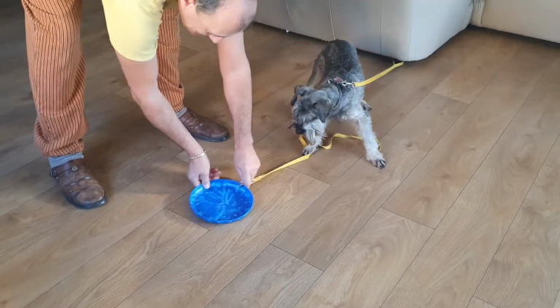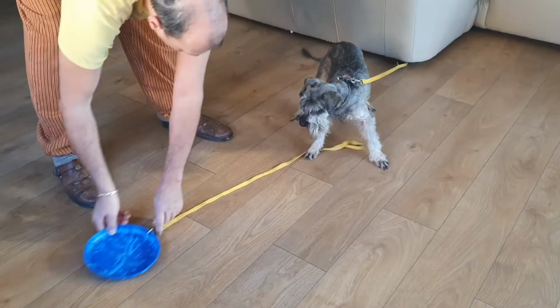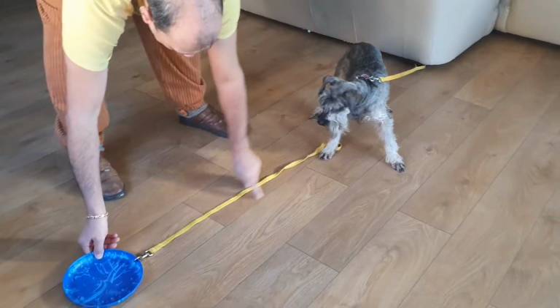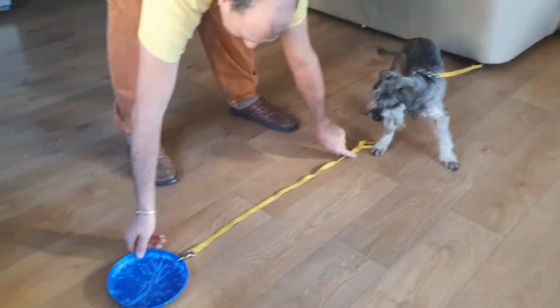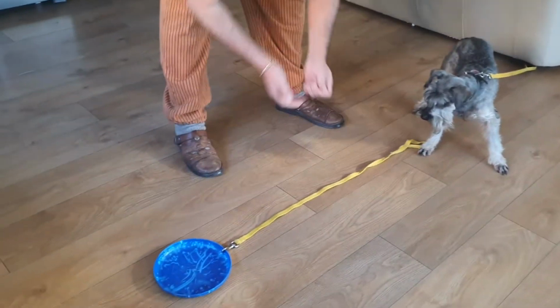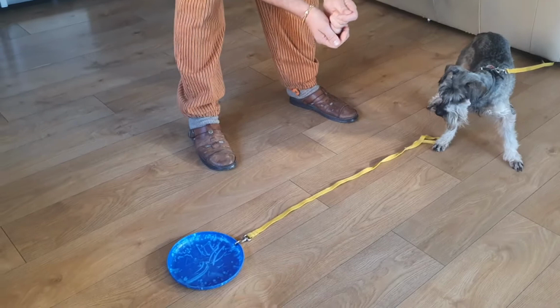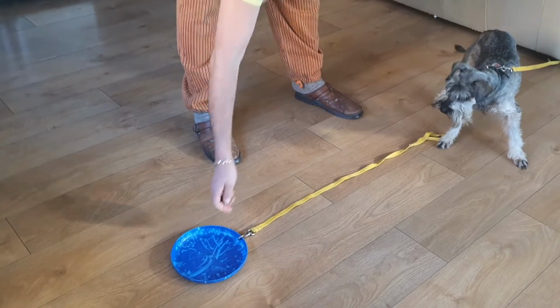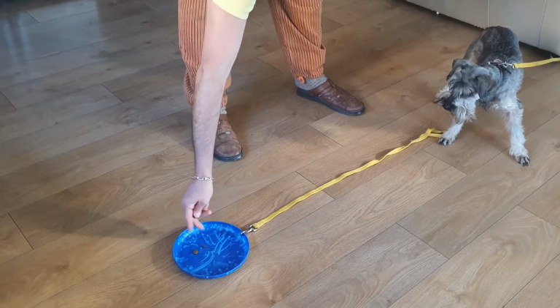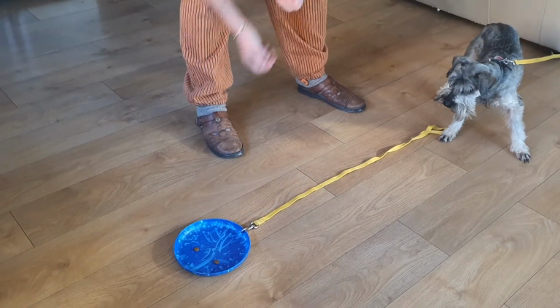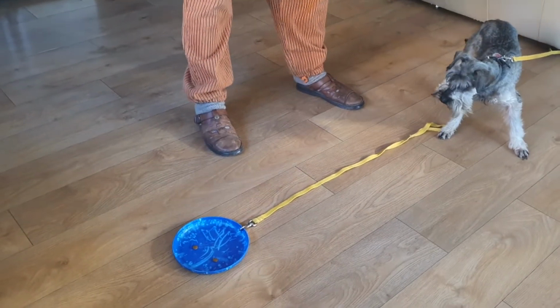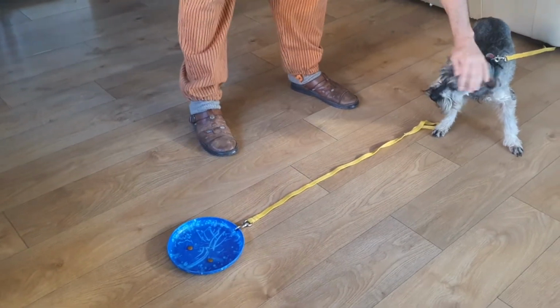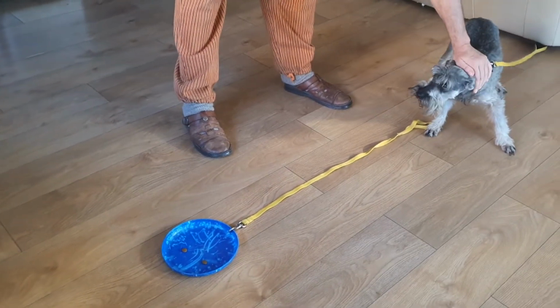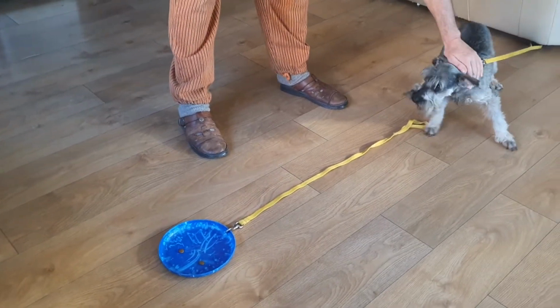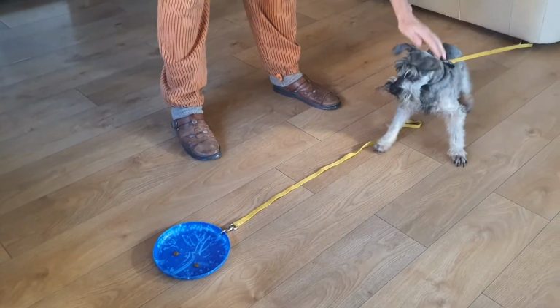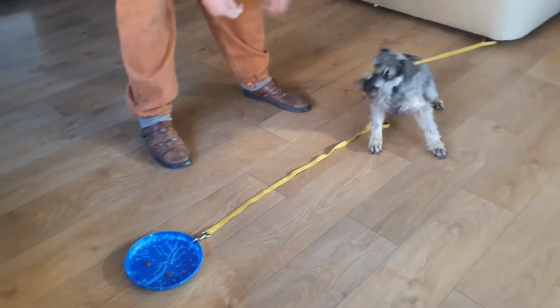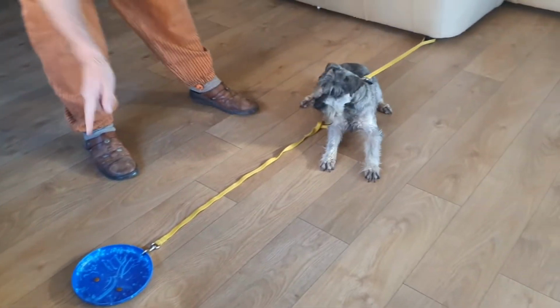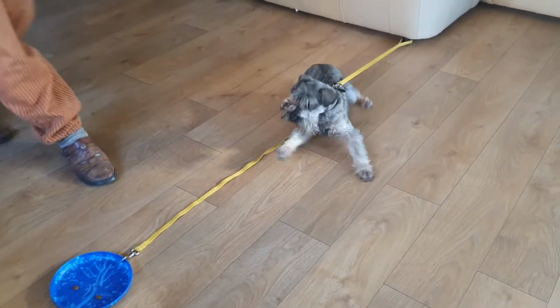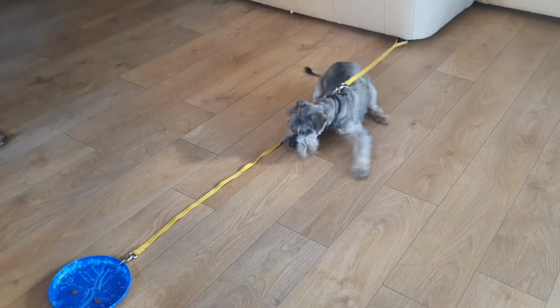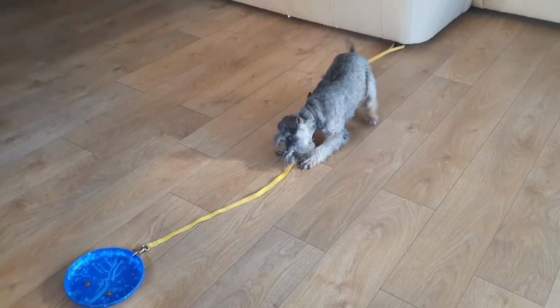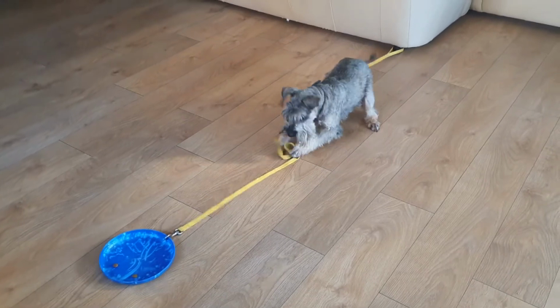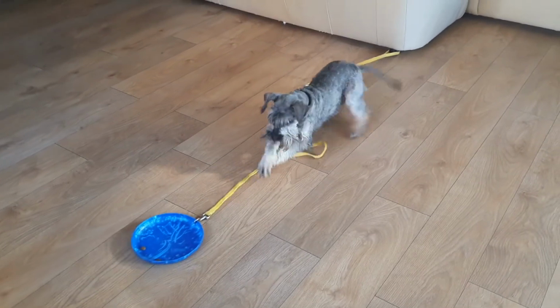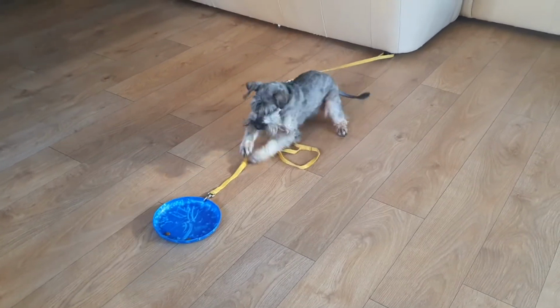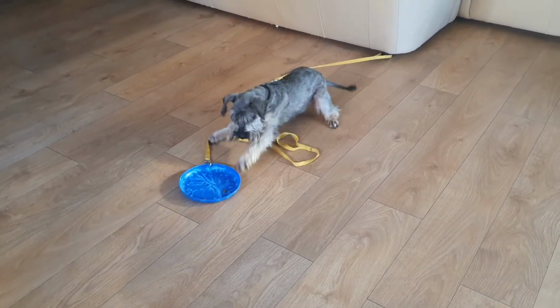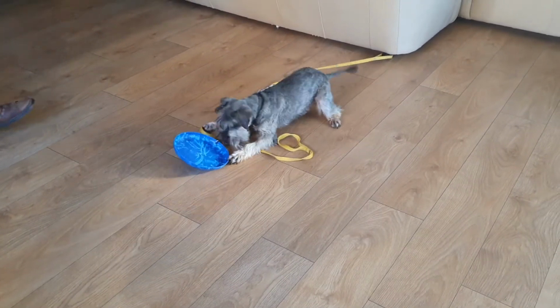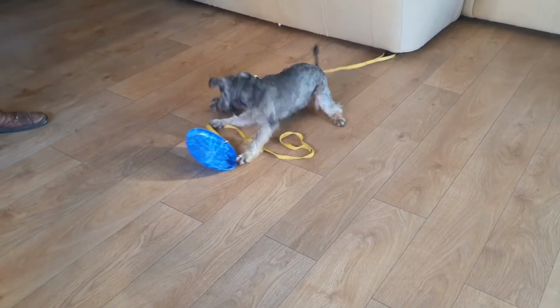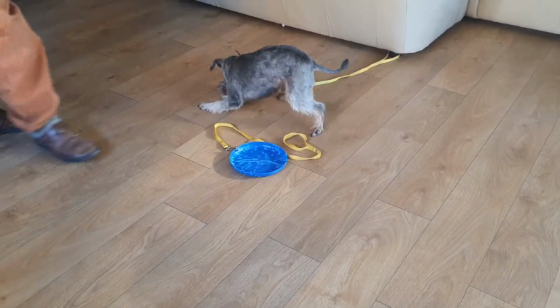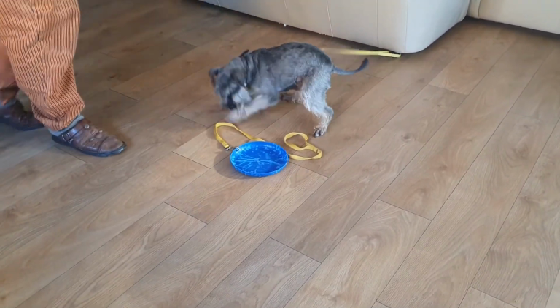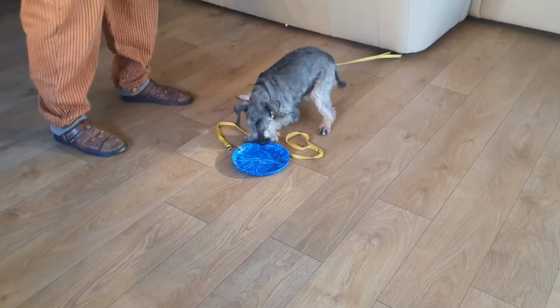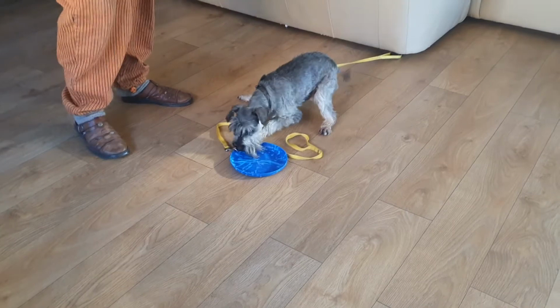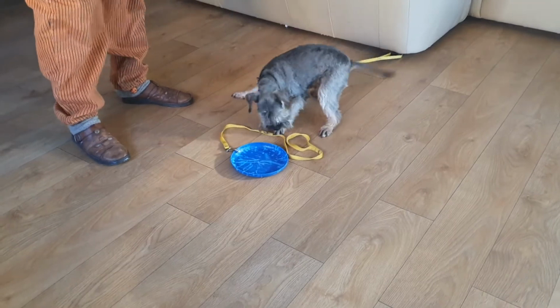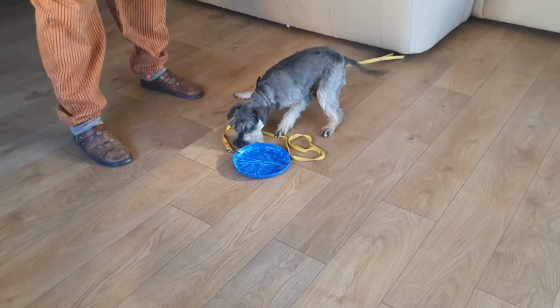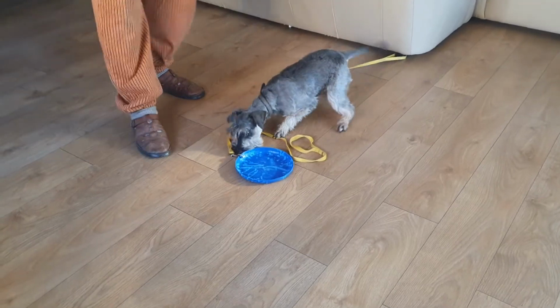He uses his paws and he uses his mouth. That brain of his needs to work. Go! Come on, Ted! That's a good job!